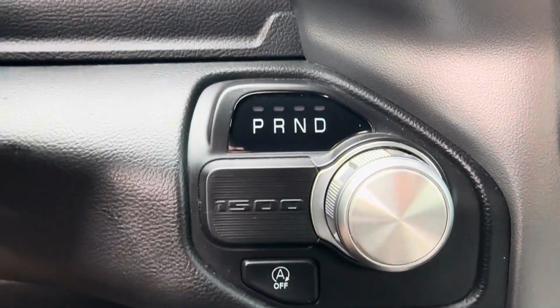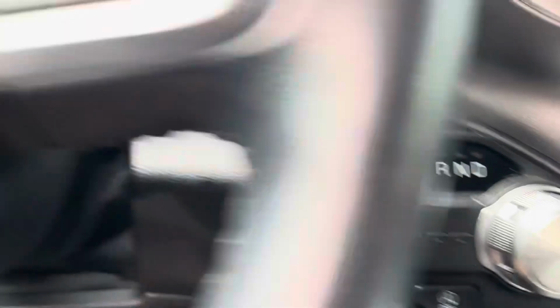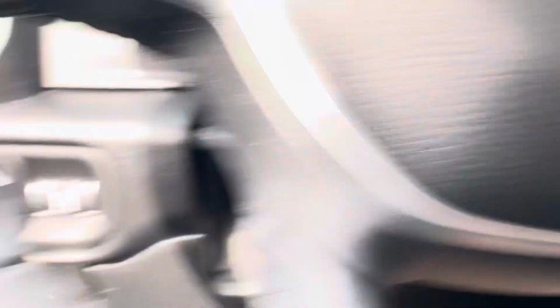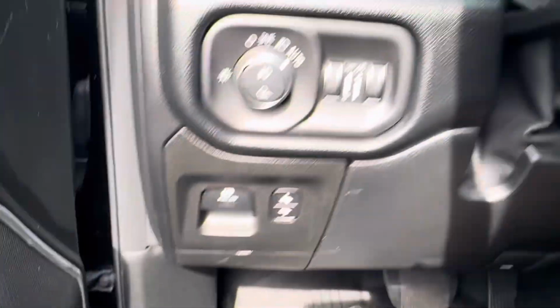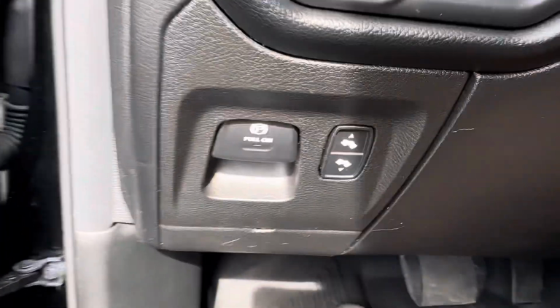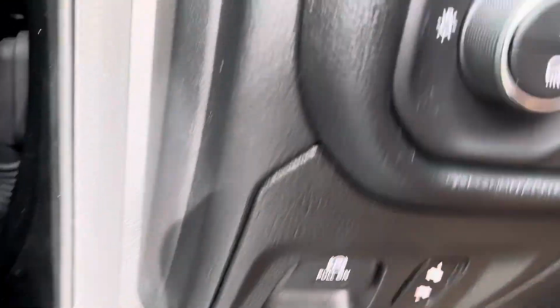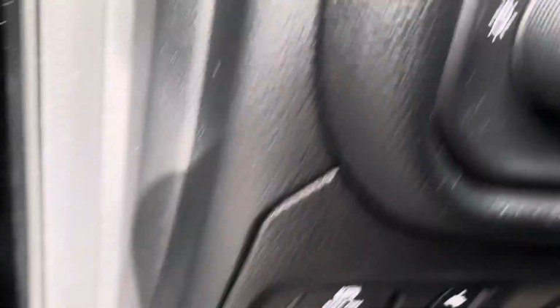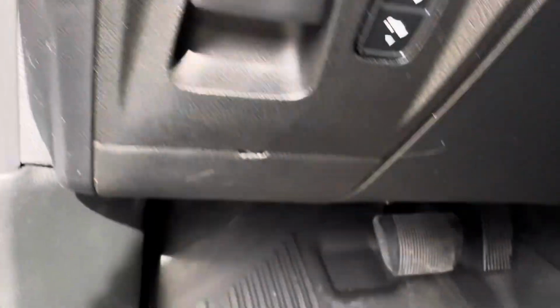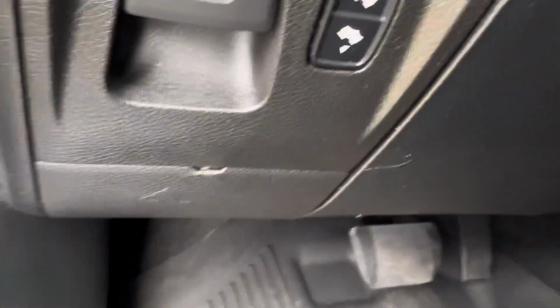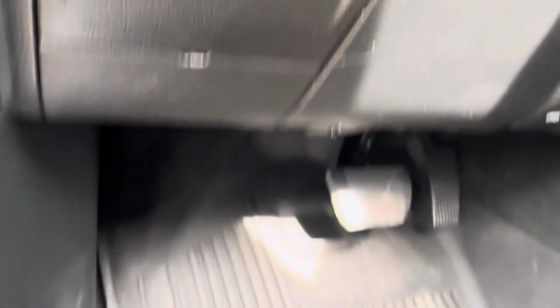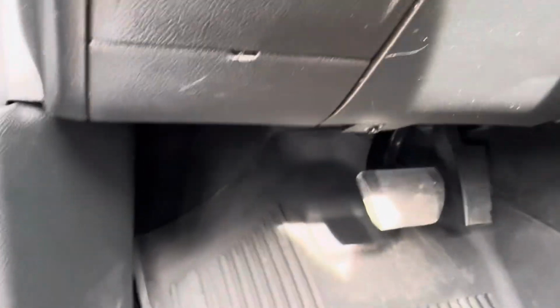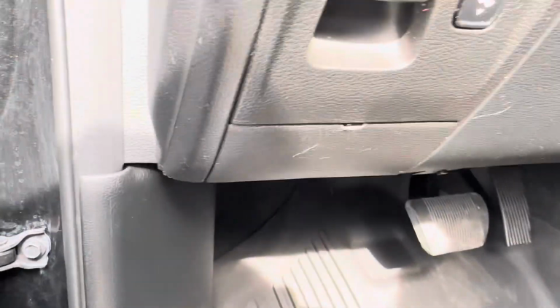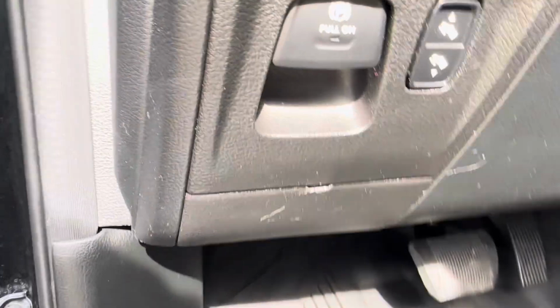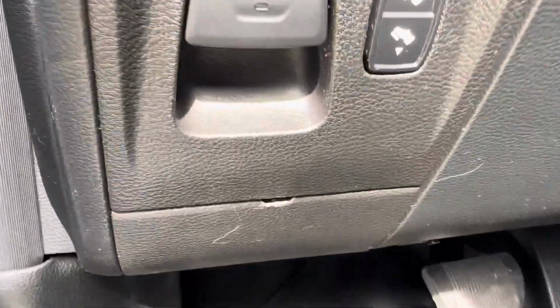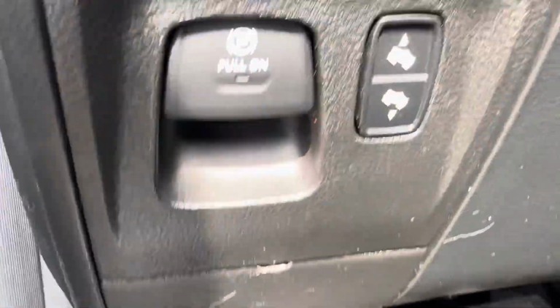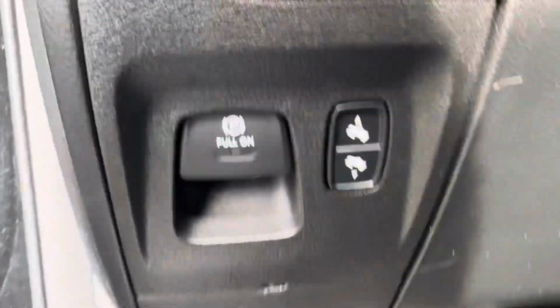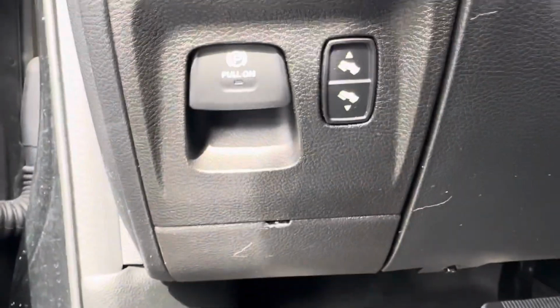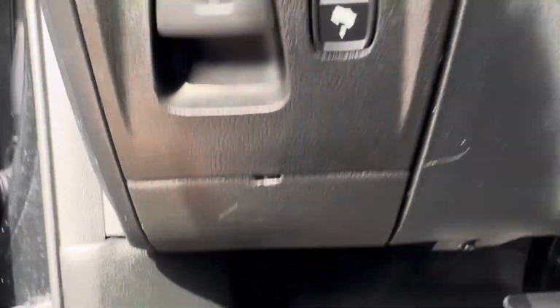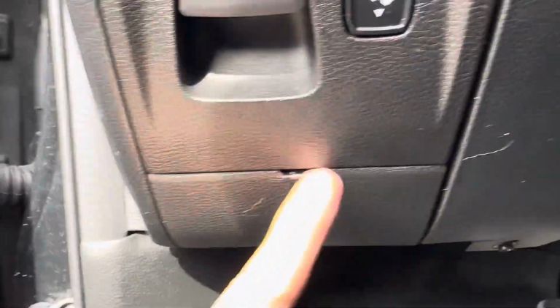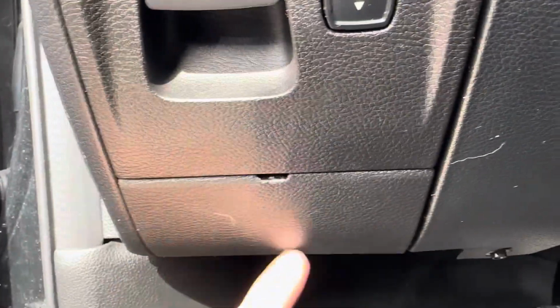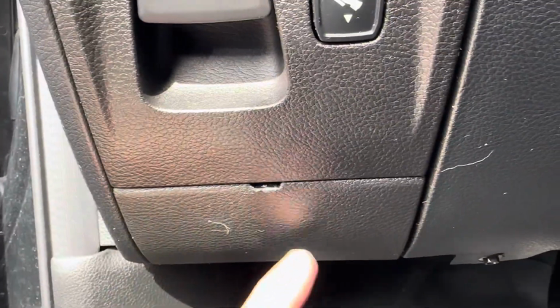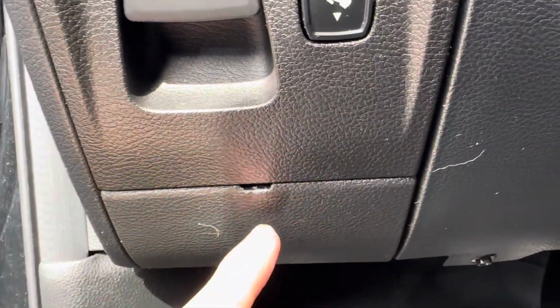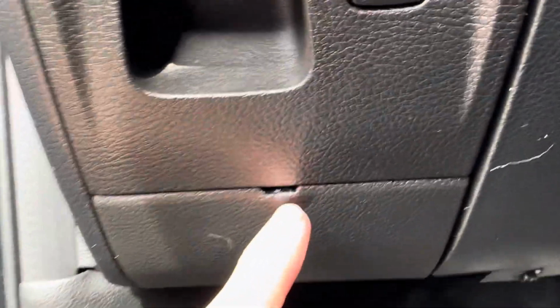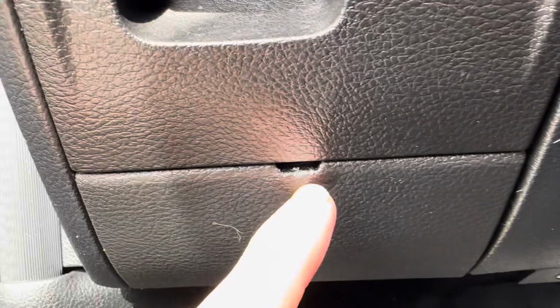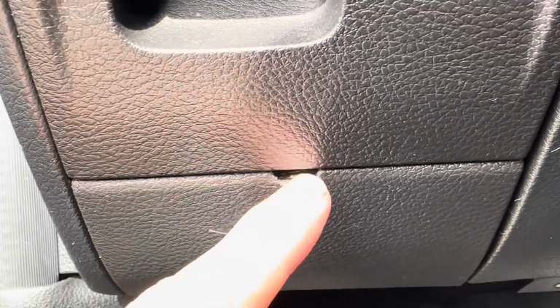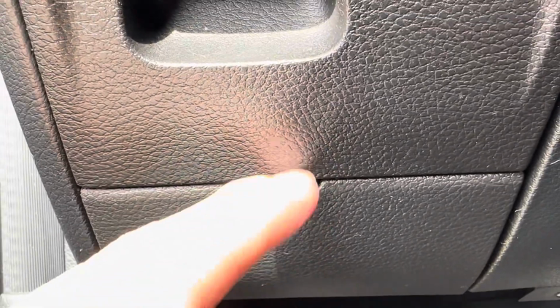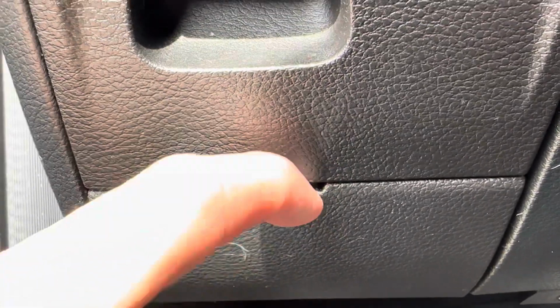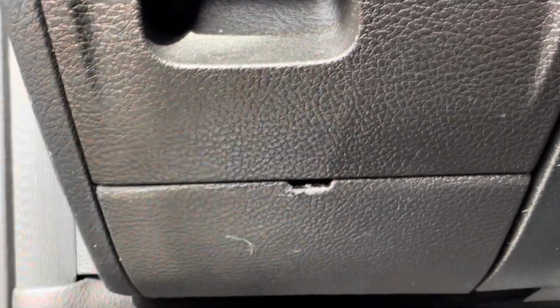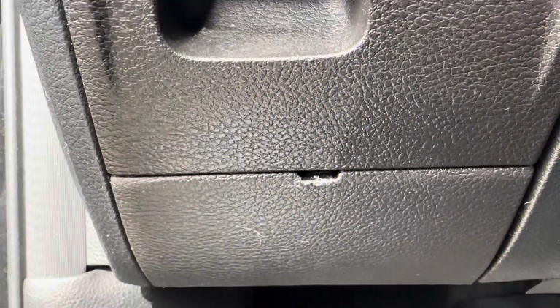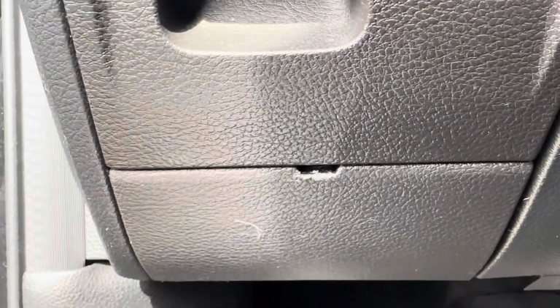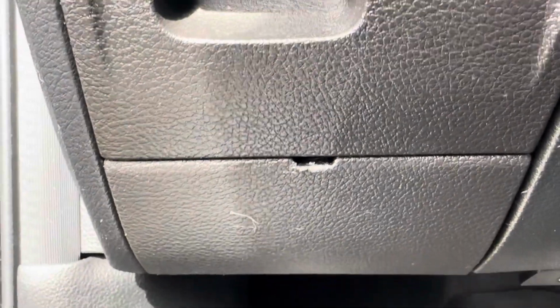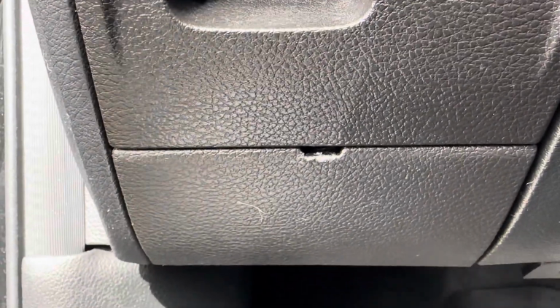You're gonna come over here to the side where the parking brake is. Right below the parking brake there's this panel right here that you need to pry off. You can see on this truck someone's already been in here — we had to do this with this truck.